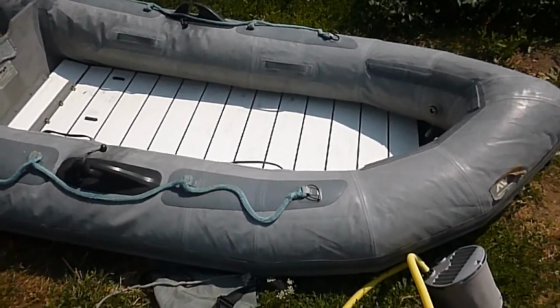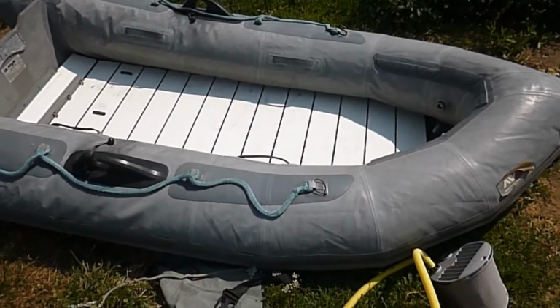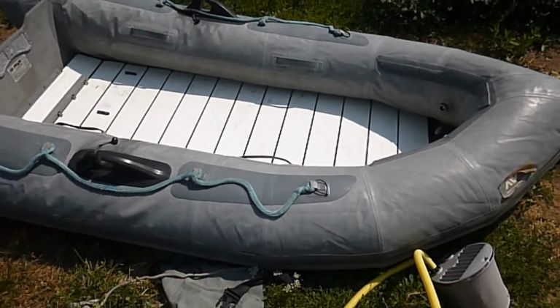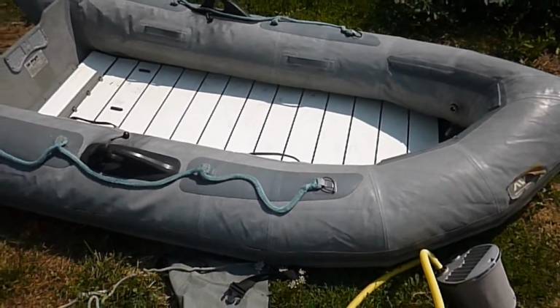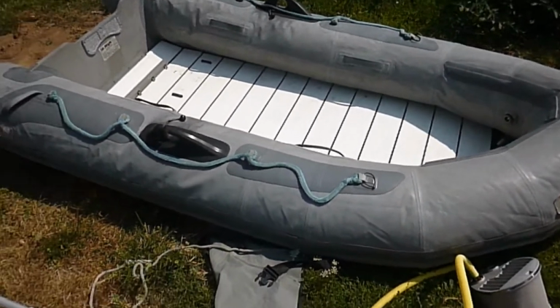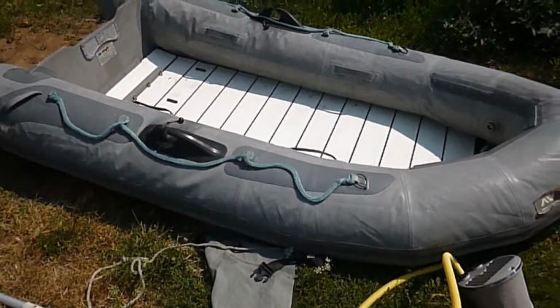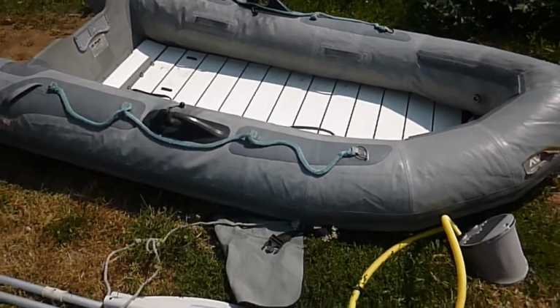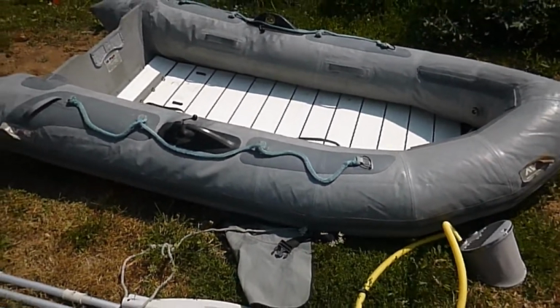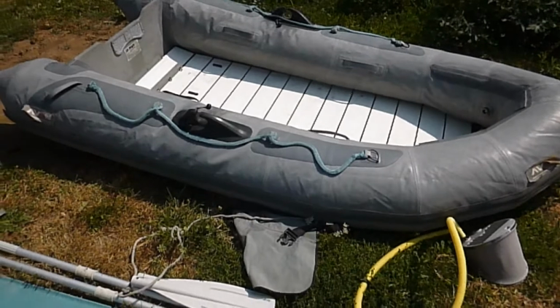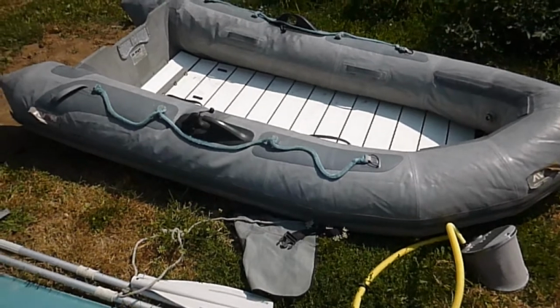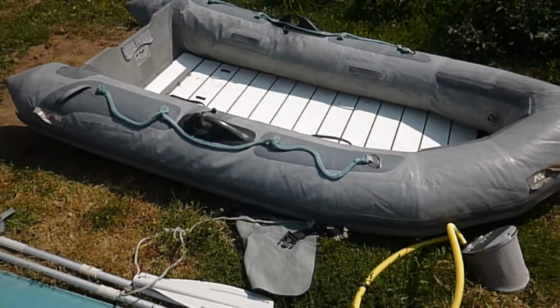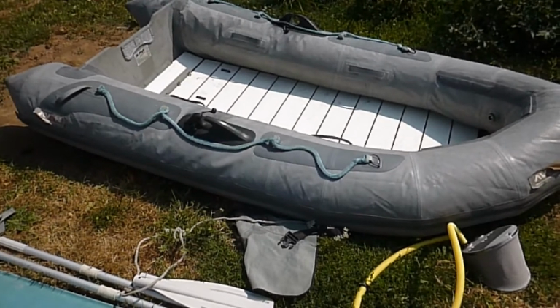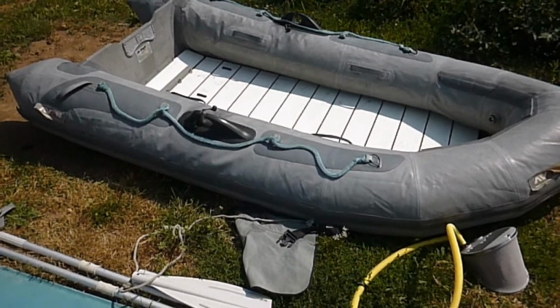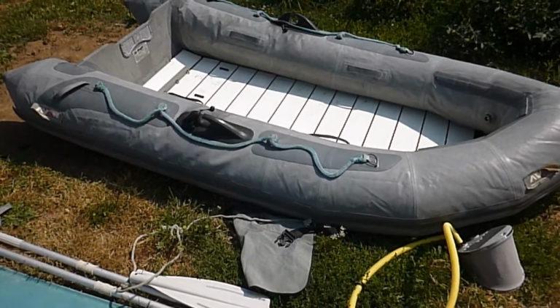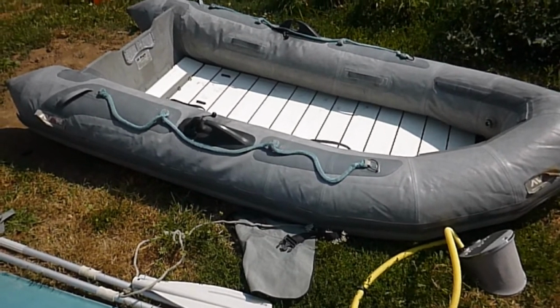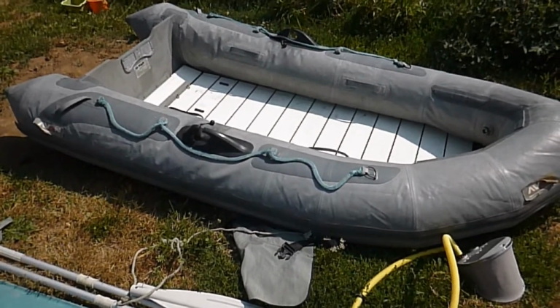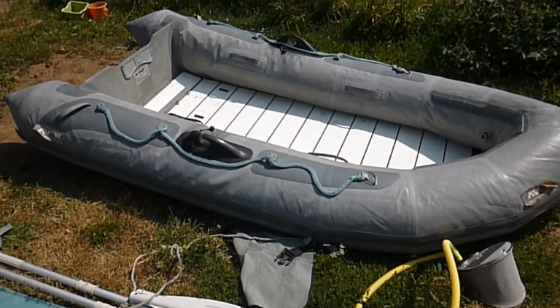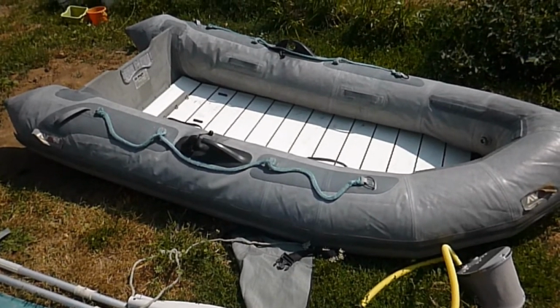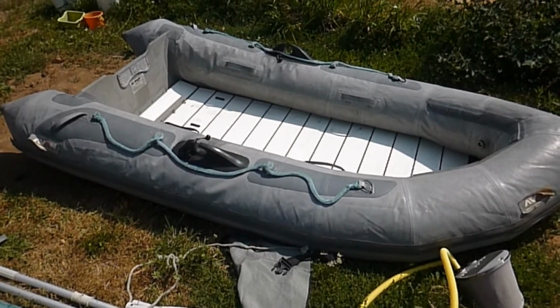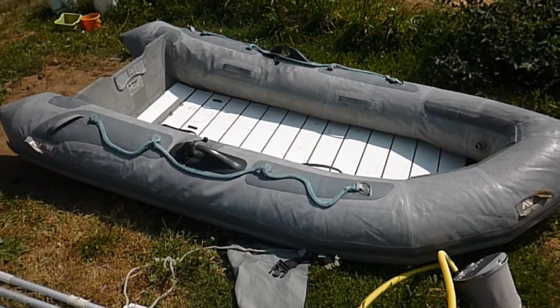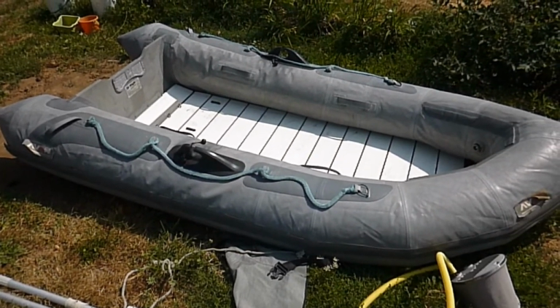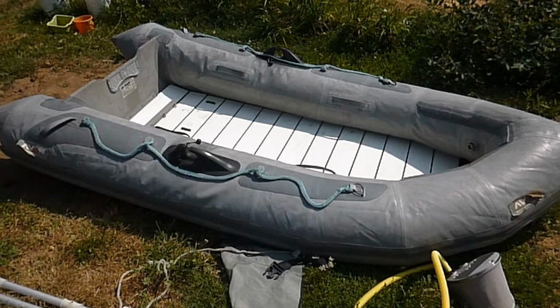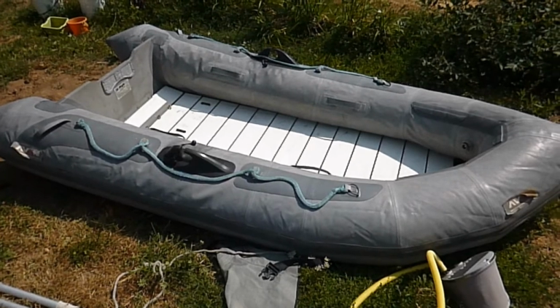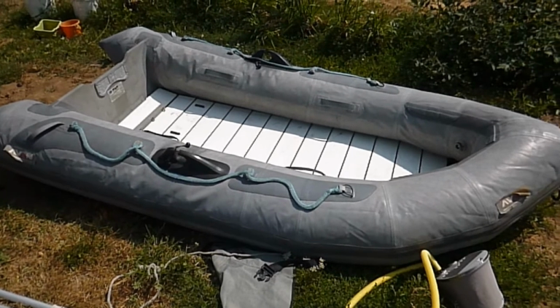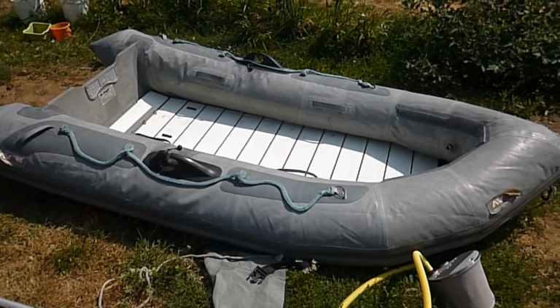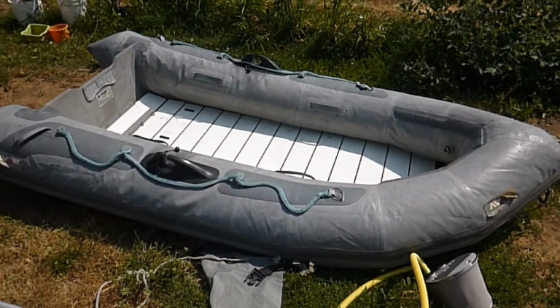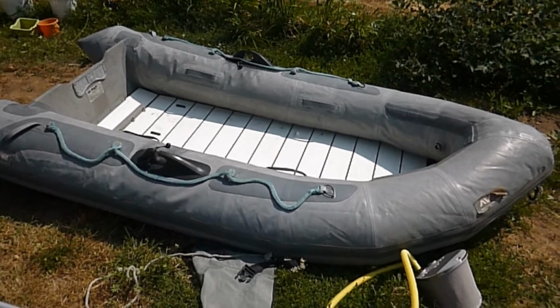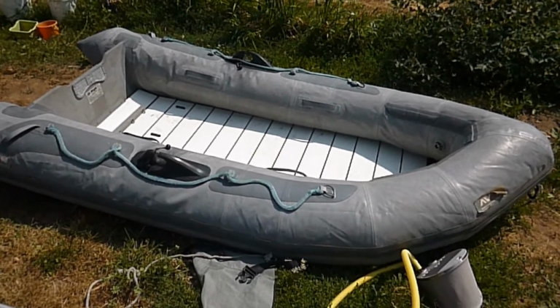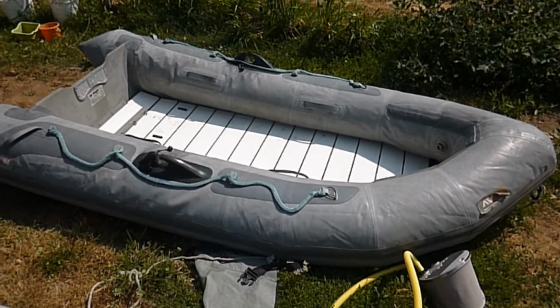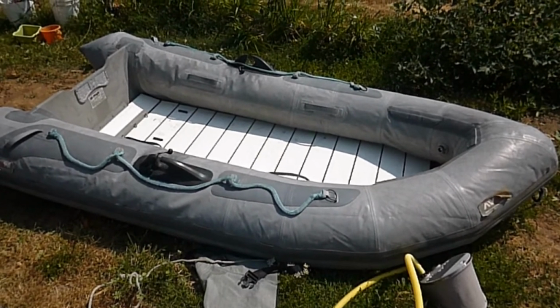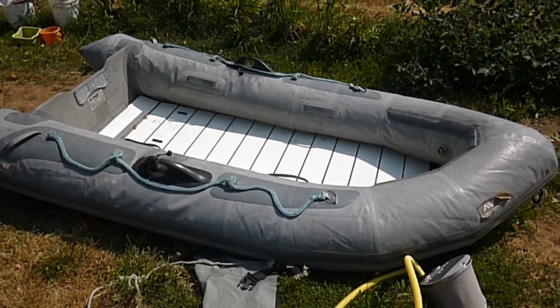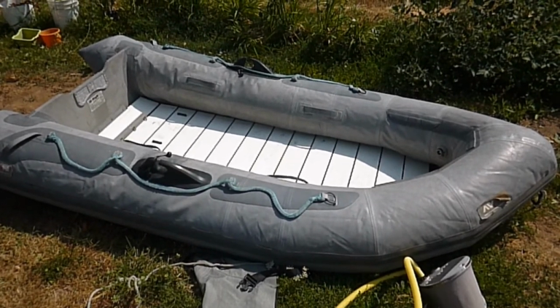Overall, it's super cool. We love to put it on top of our car — we've taken it many places and it's a great boat. I would definitely buy a Hypalon boat if I was going to buy another one of these, but we've kind of moved on to the aluminum boats.